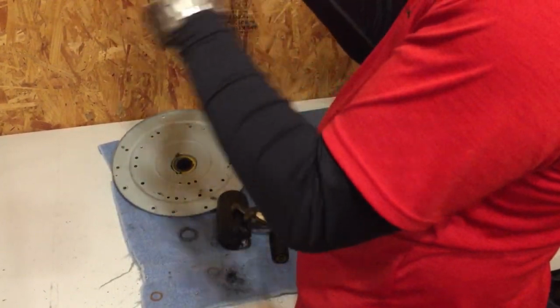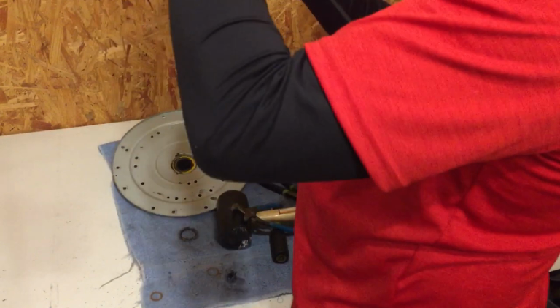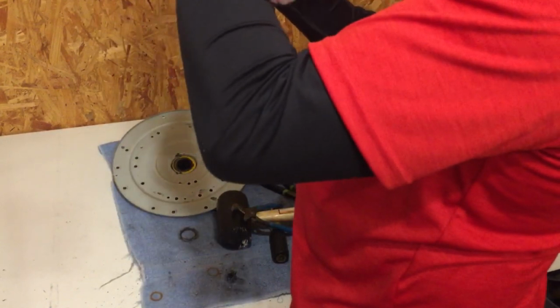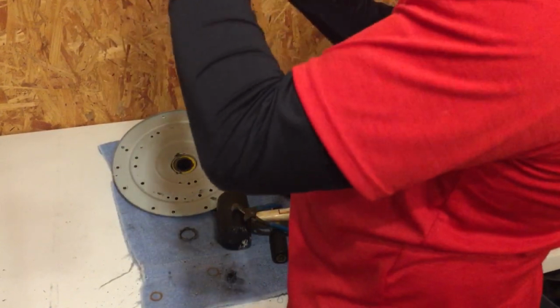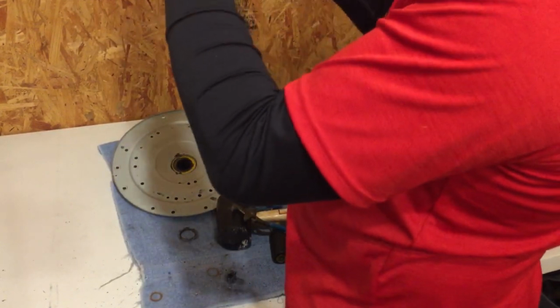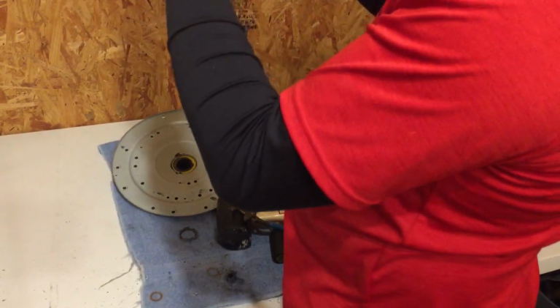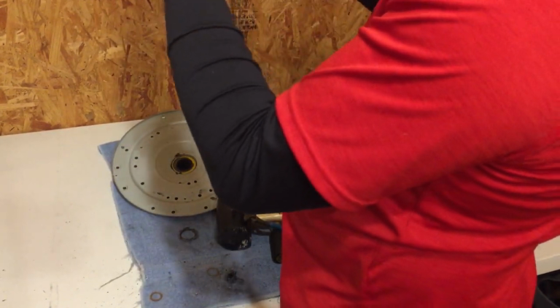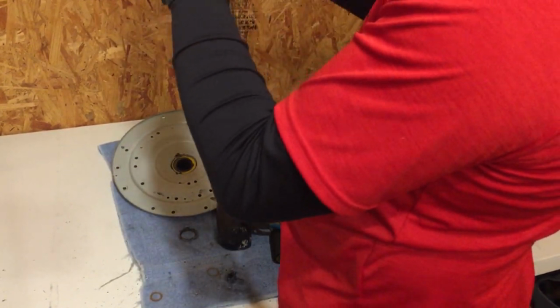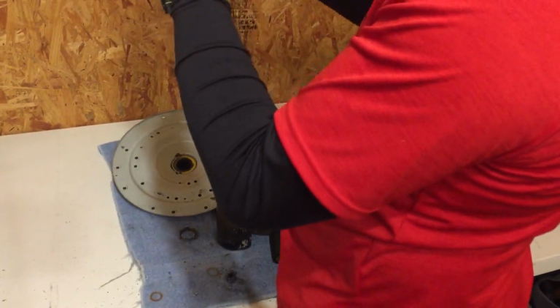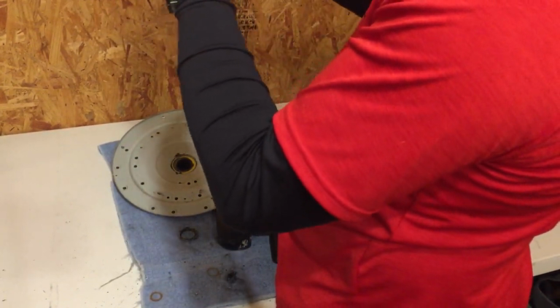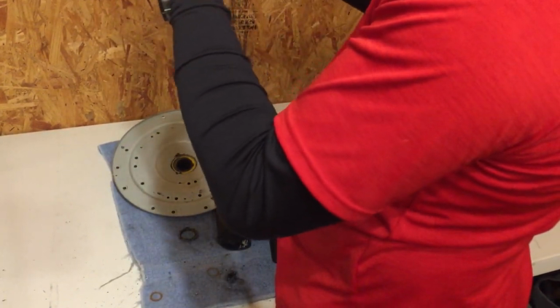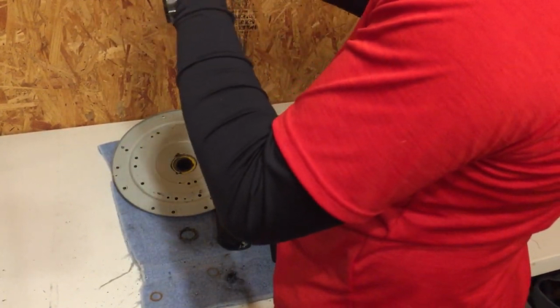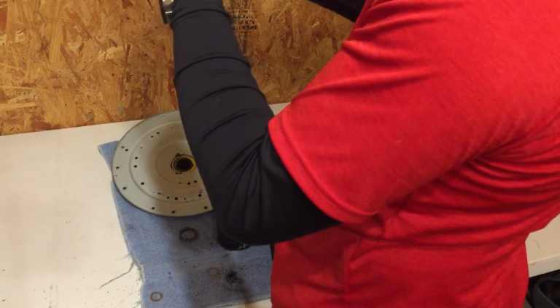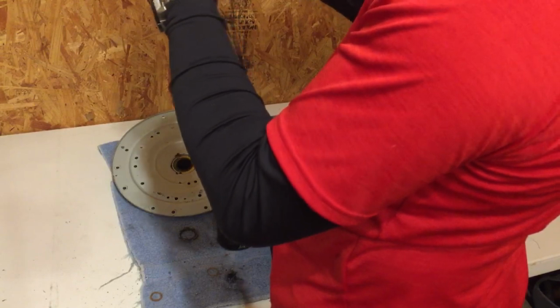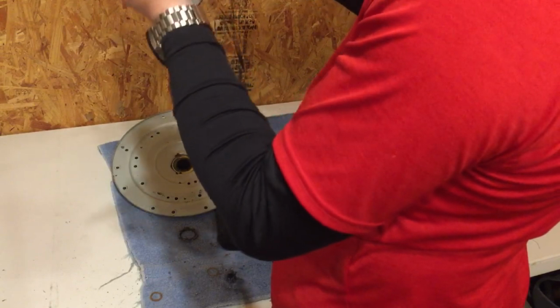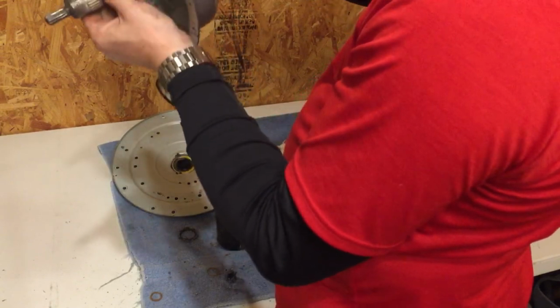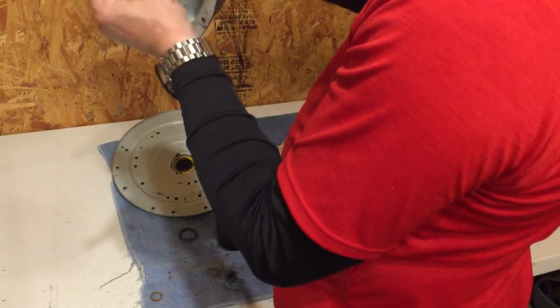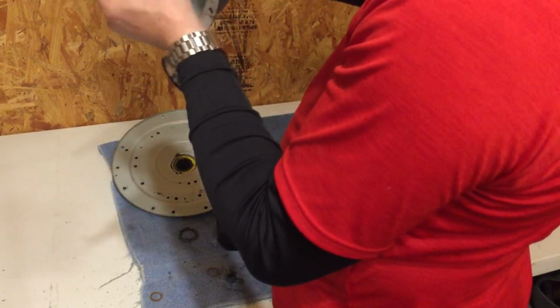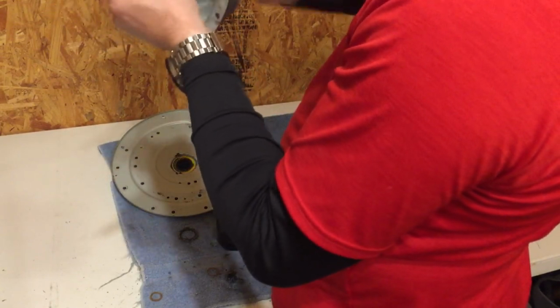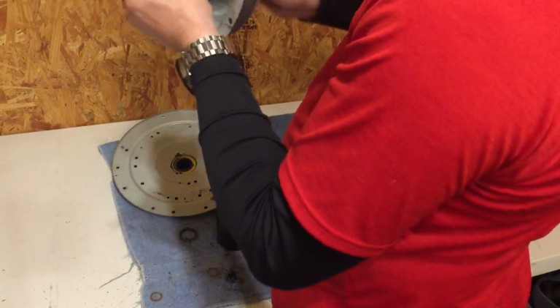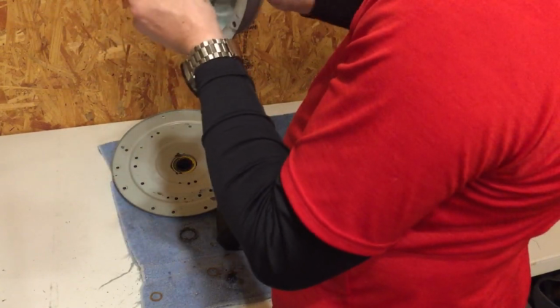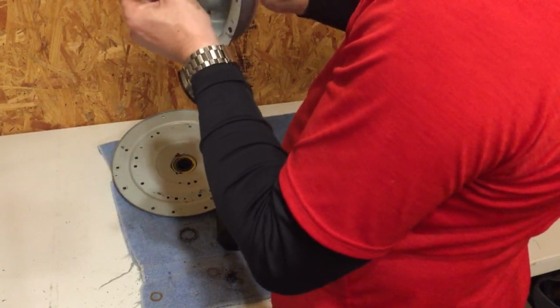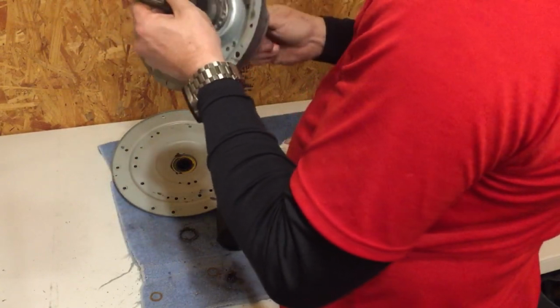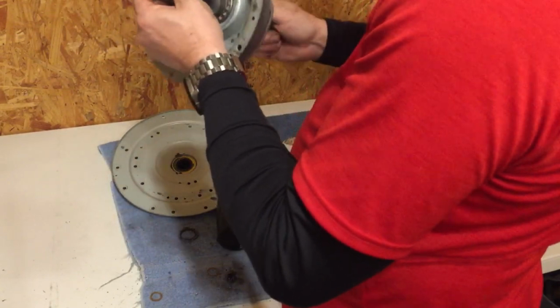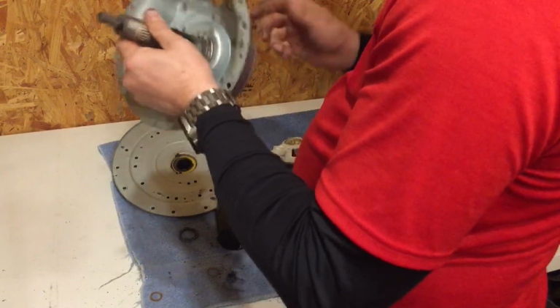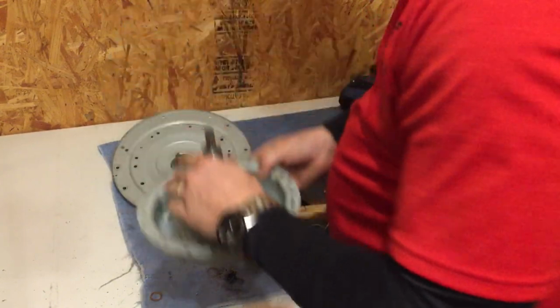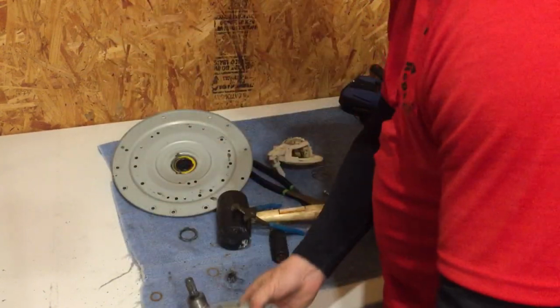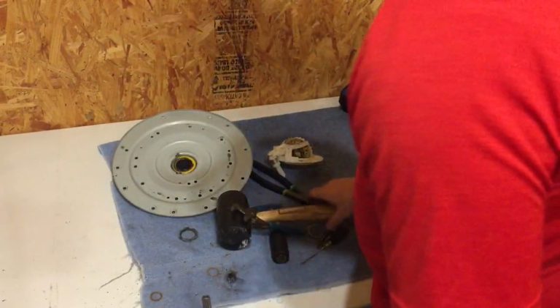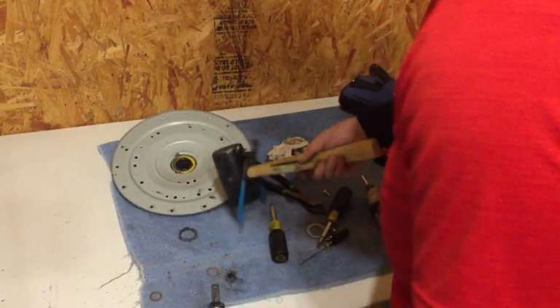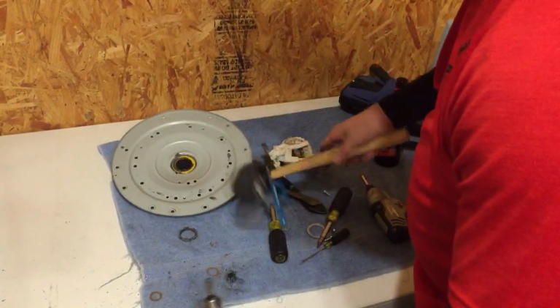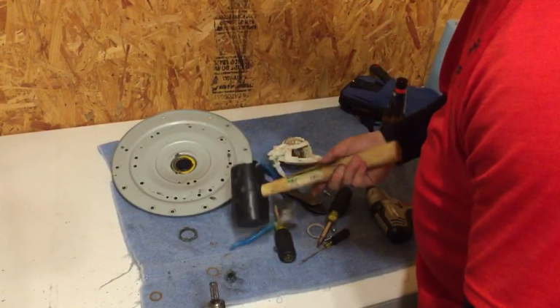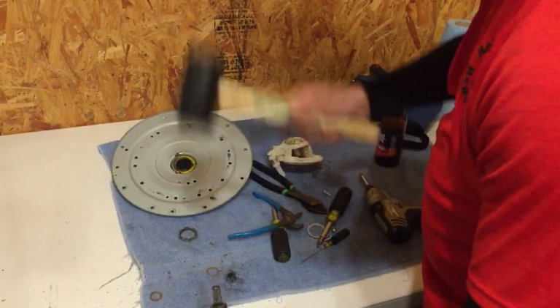Now you can see it moving. I freed it up — just like it should, back and forth agitating like that. I want to take a look at it; might not be able to, but we'll see.